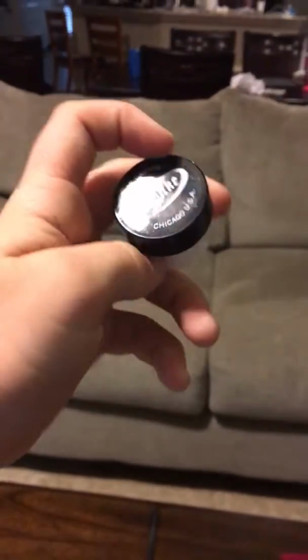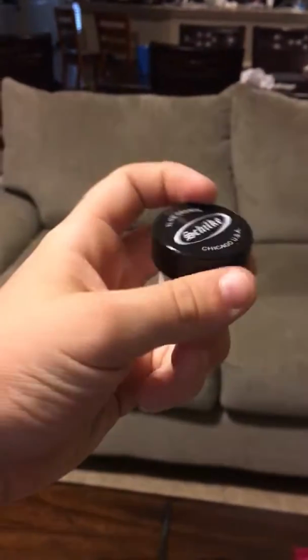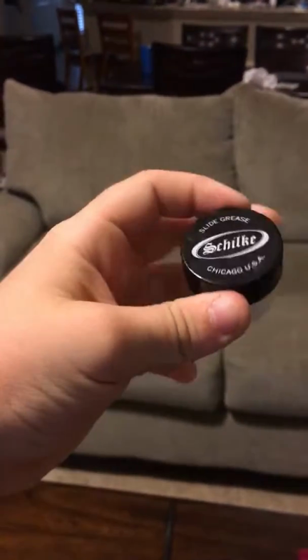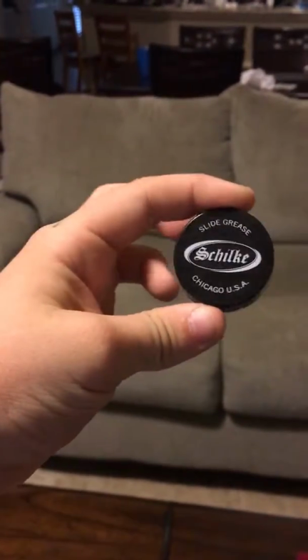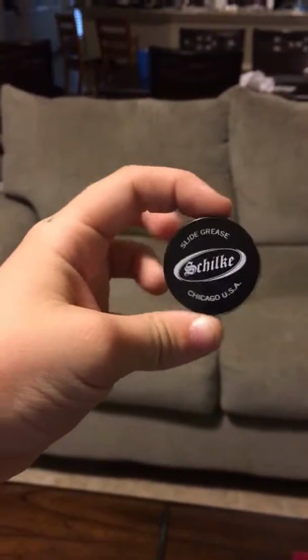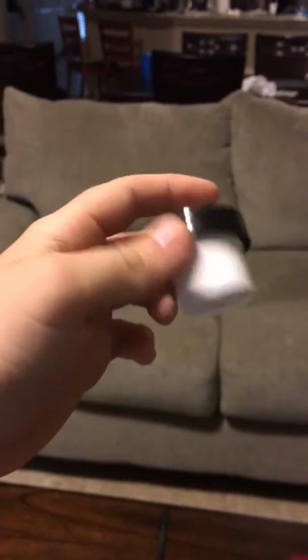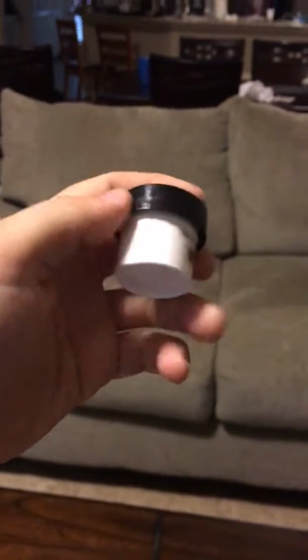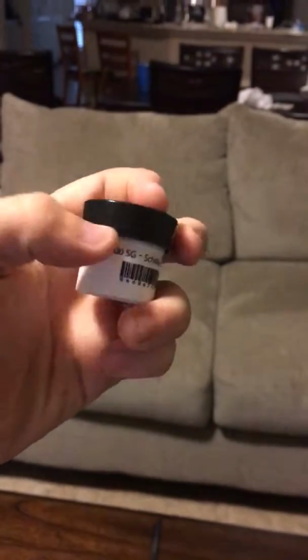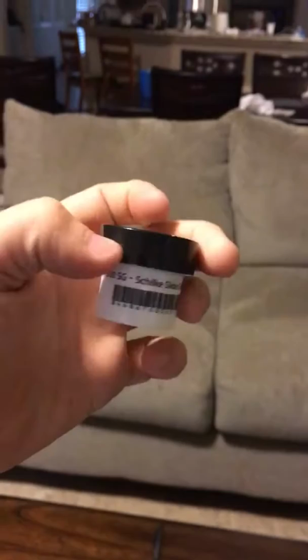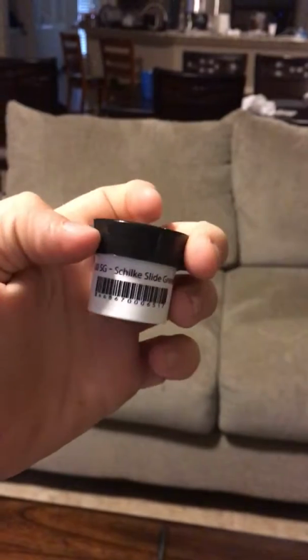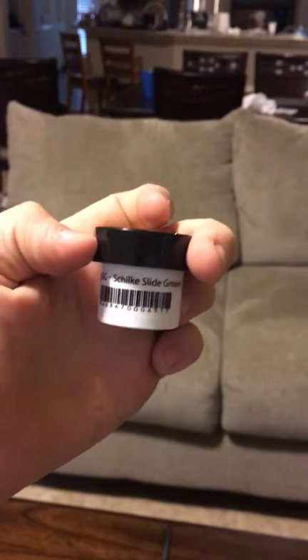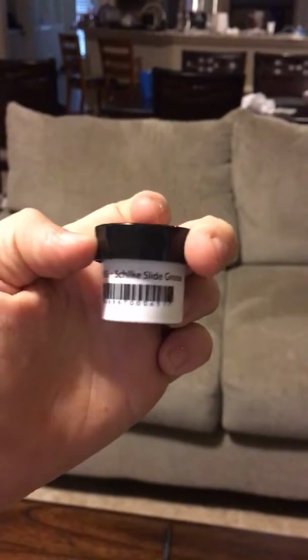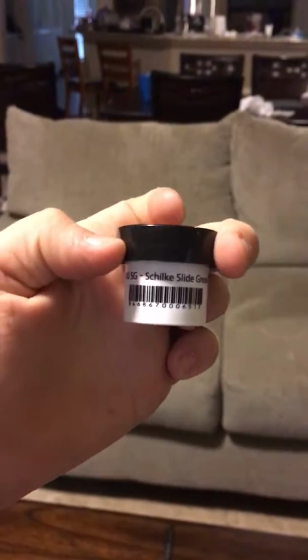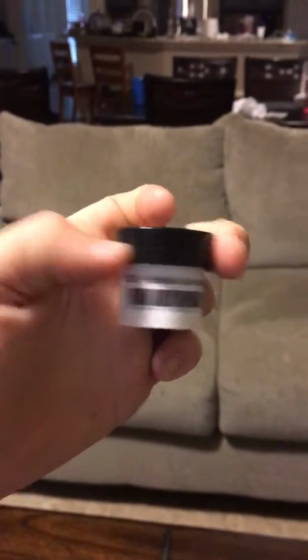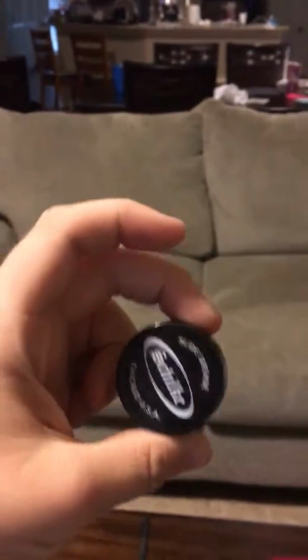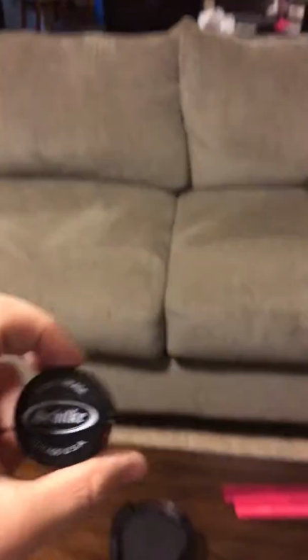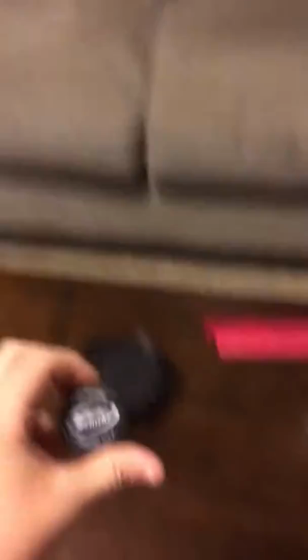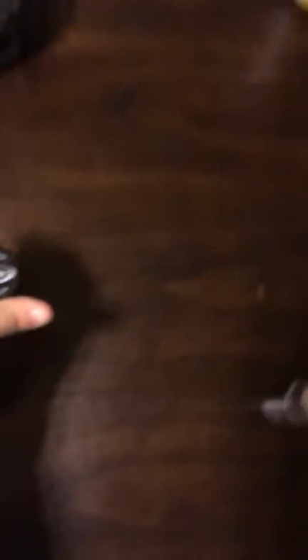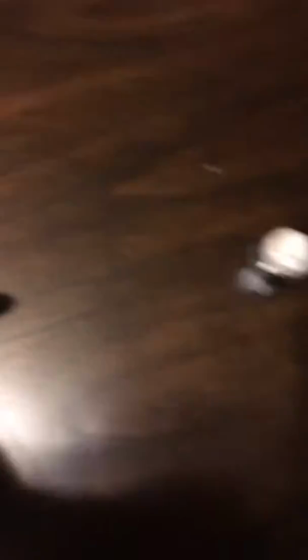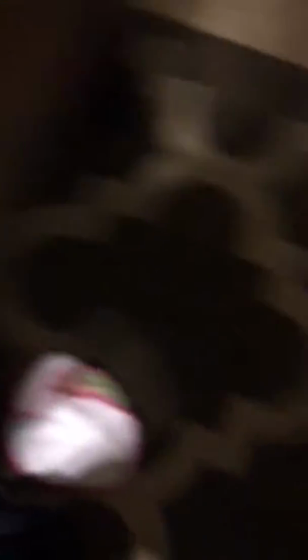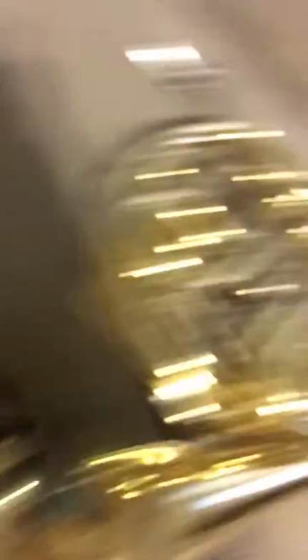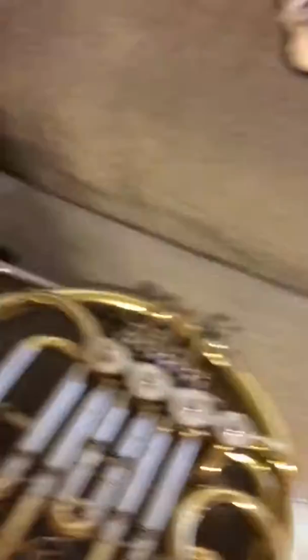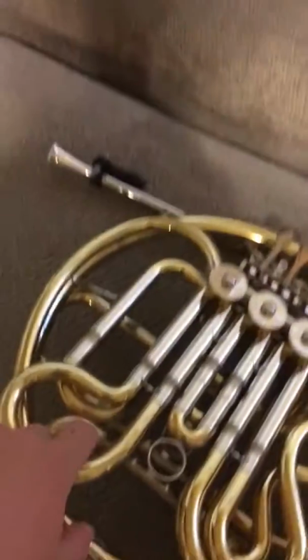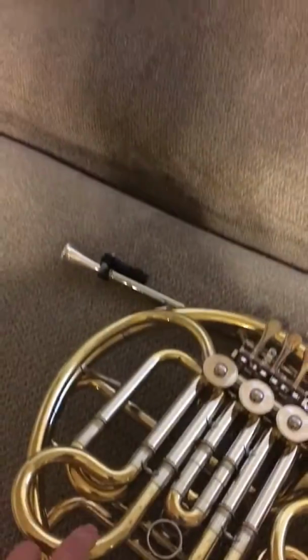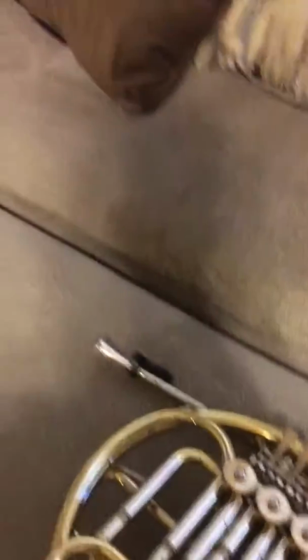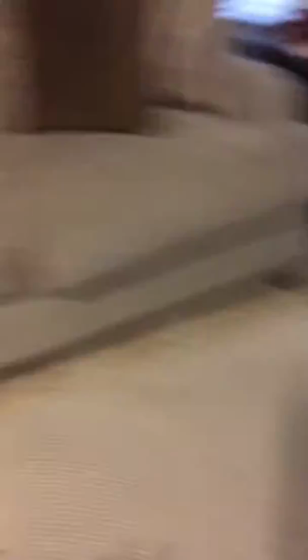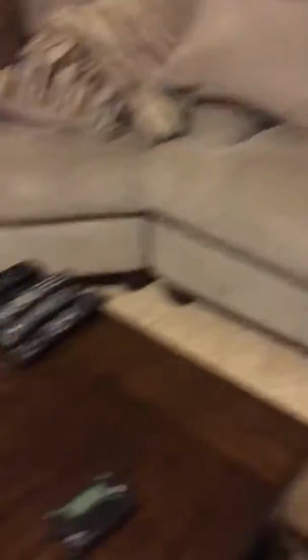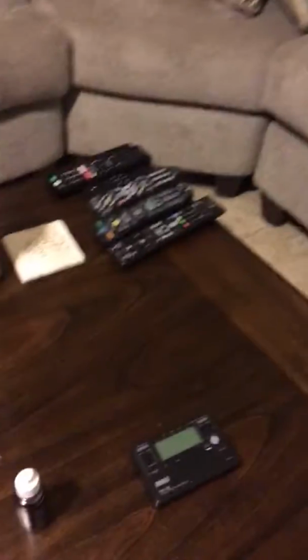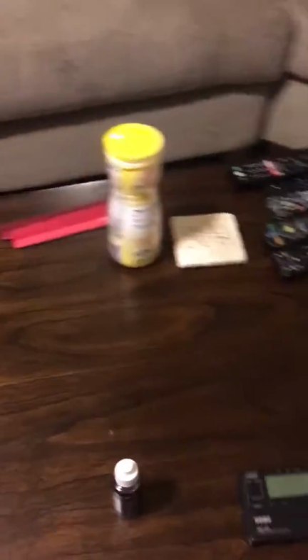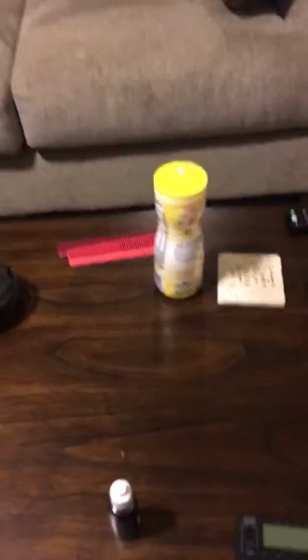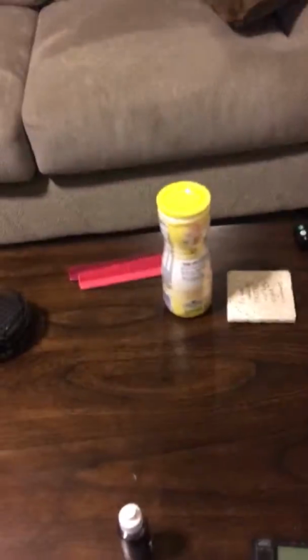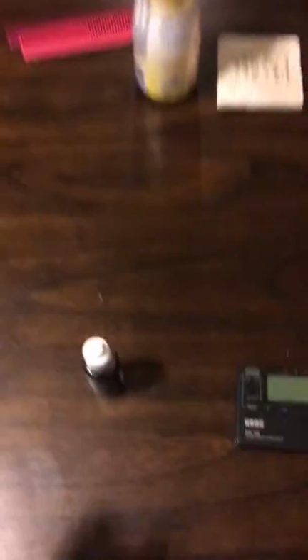This is the Shilky Slide Grease. Shilky — not Shilk, but Shilky — that we use to clean these. And soon I'll probably be doing like a cleaning-my-instrument video.